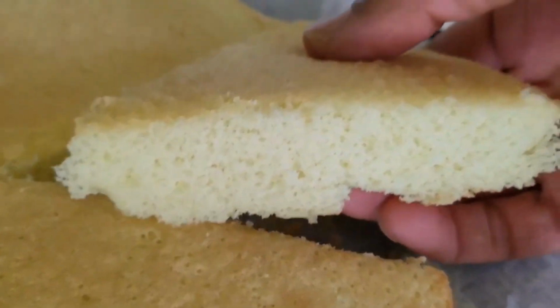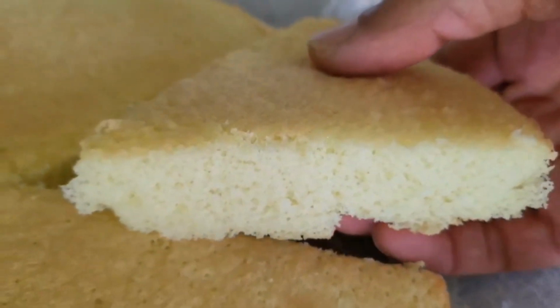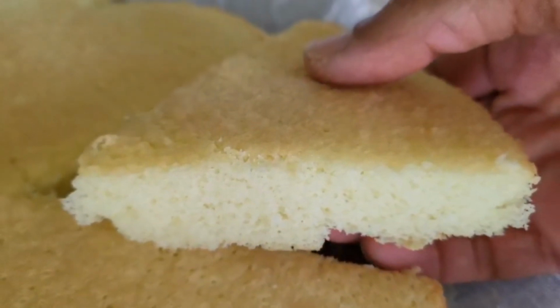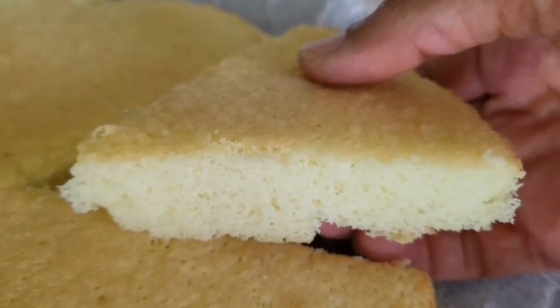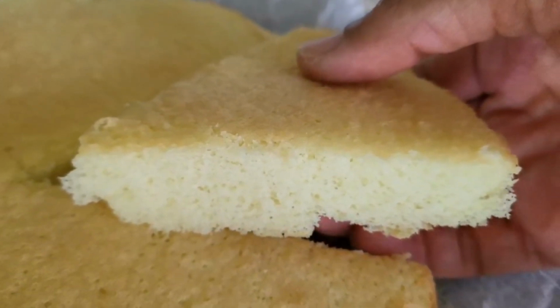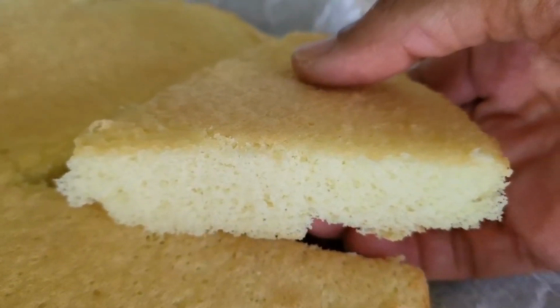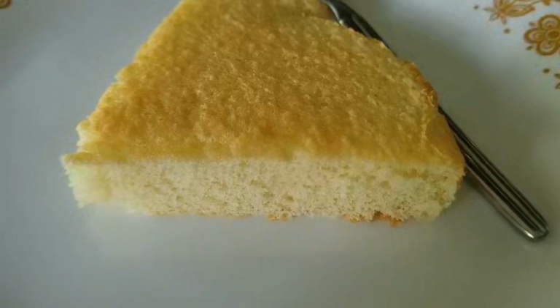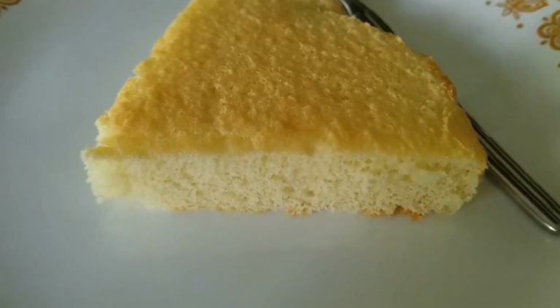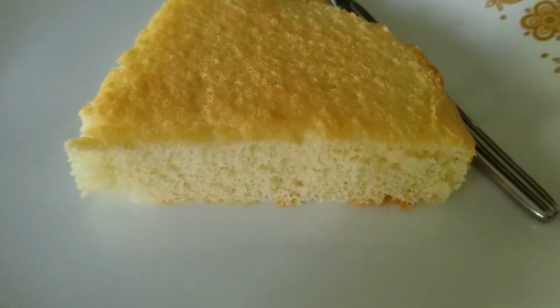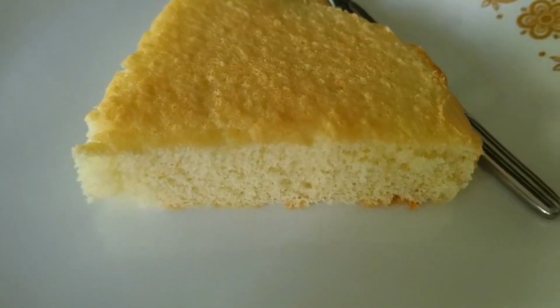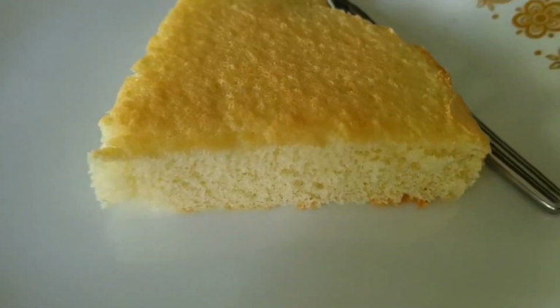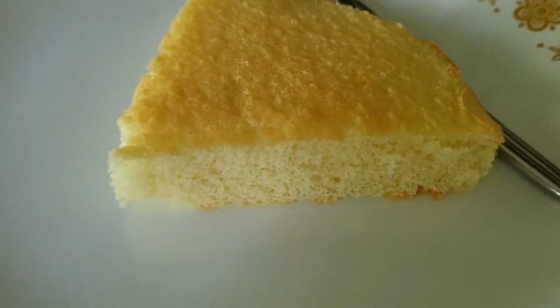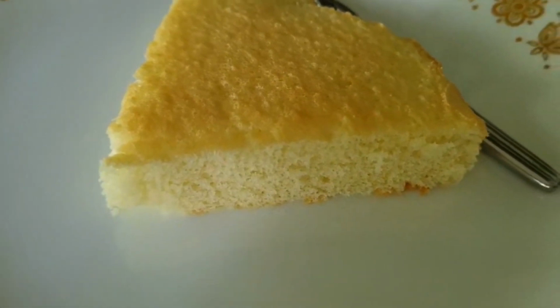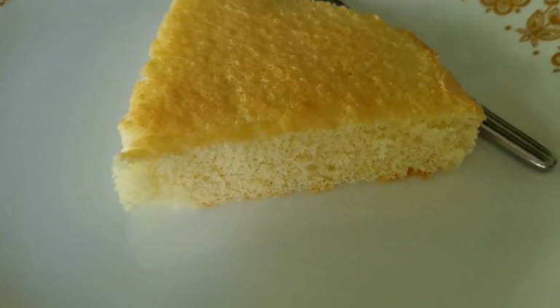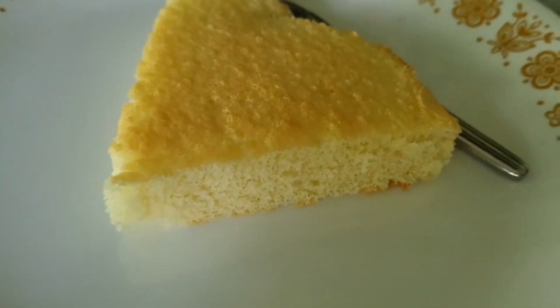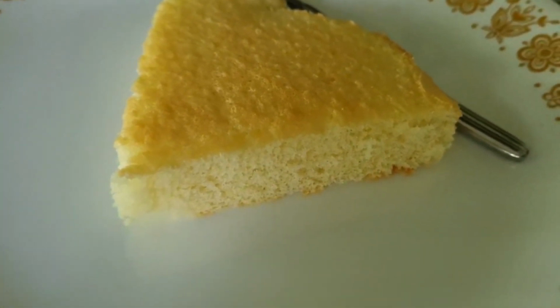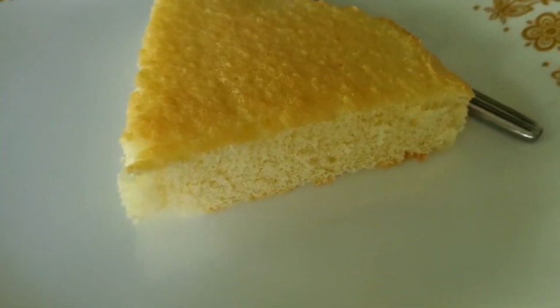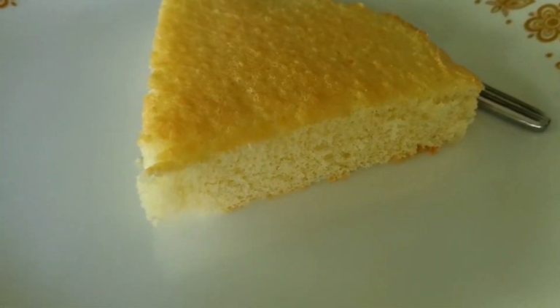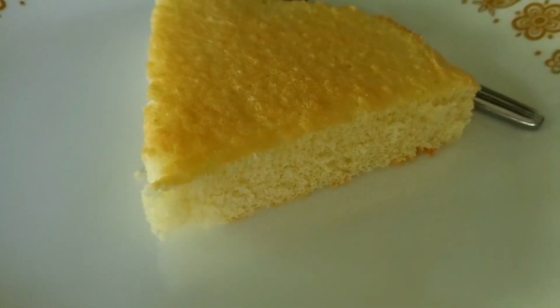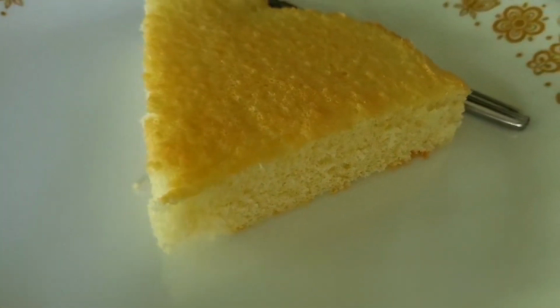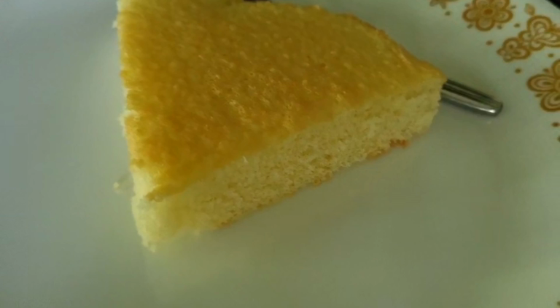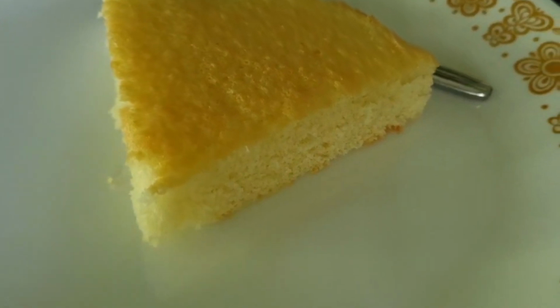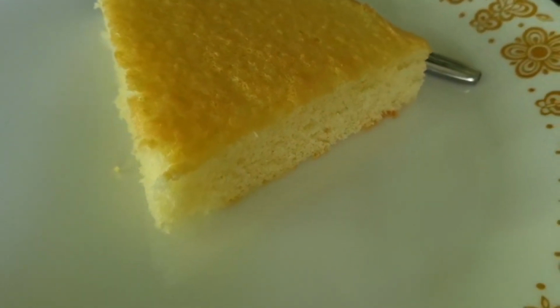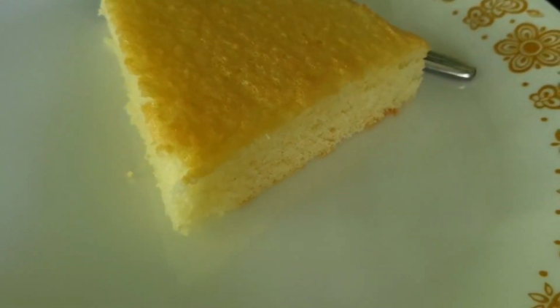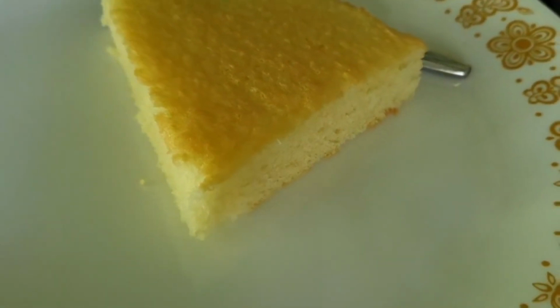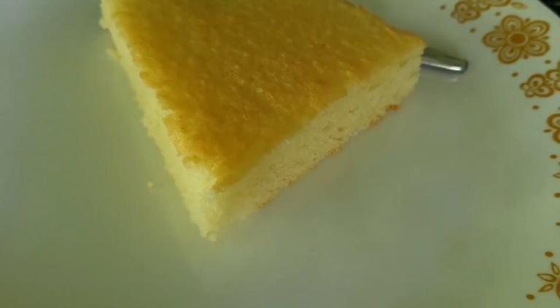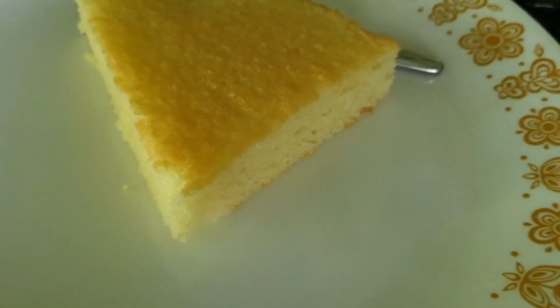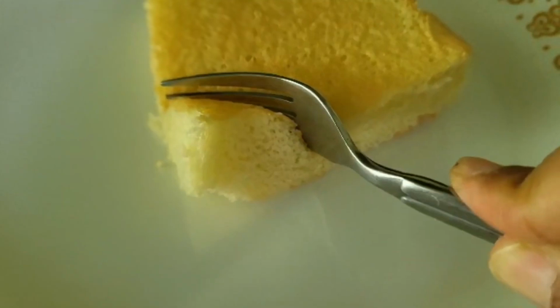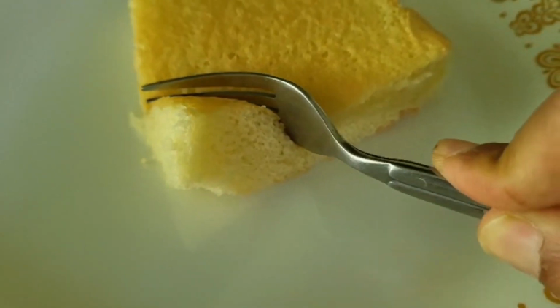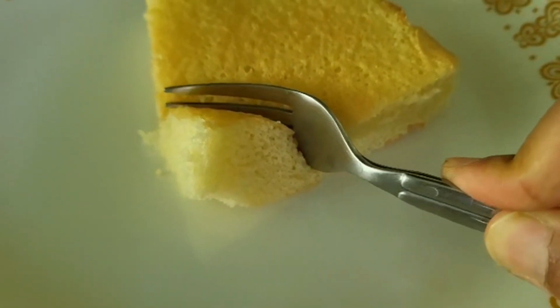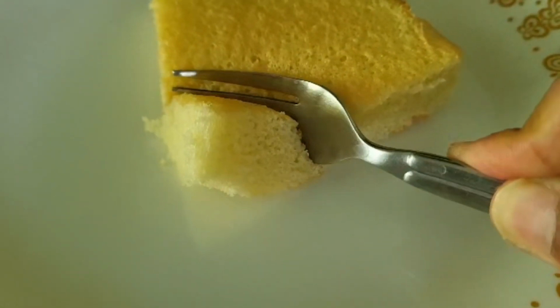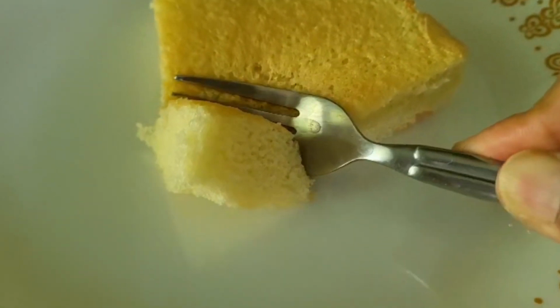If you are not eating it immediately, I recommend brushing it with a simple syrup to keep it moist. Contrary to what a lot of people think, a Genoise is pretty easy to make. Let me show you how.